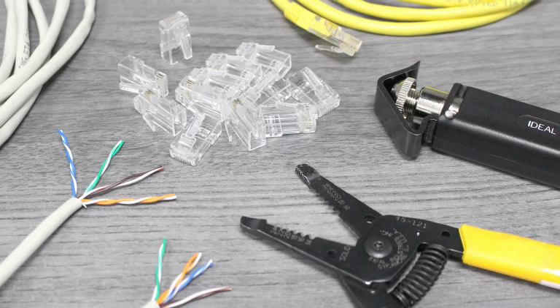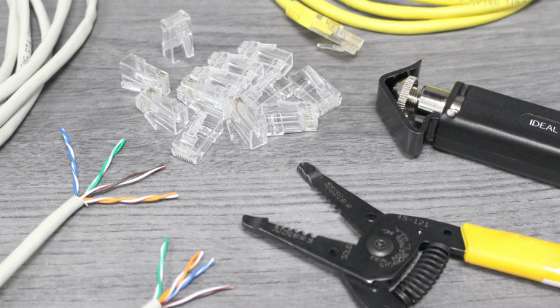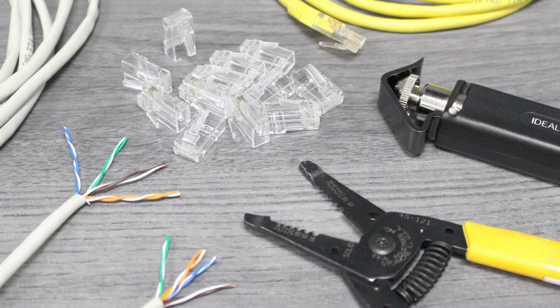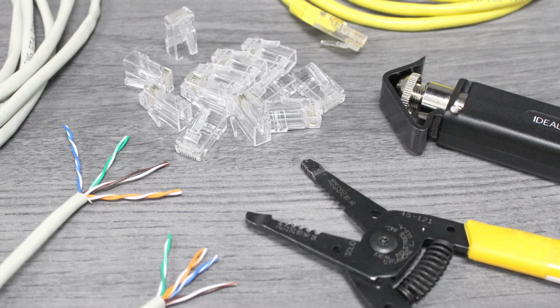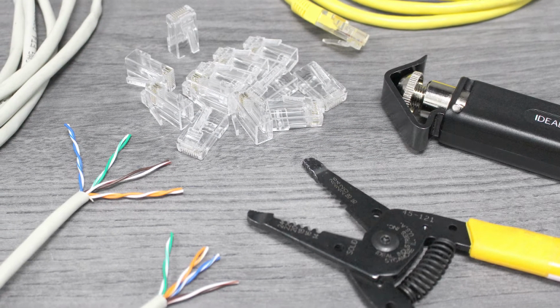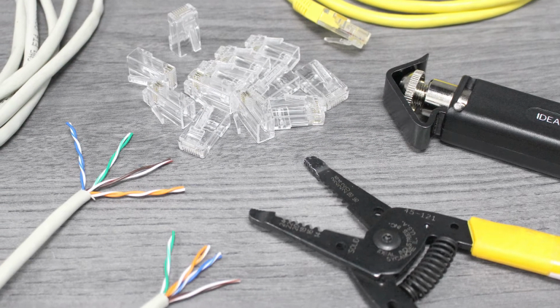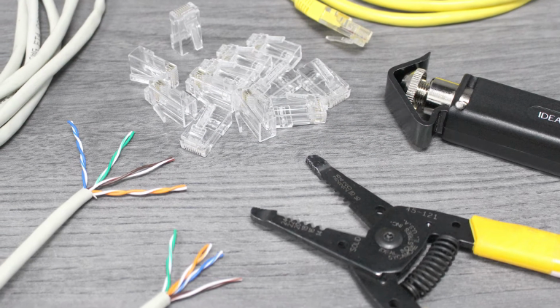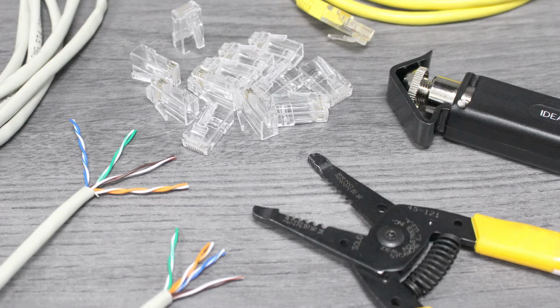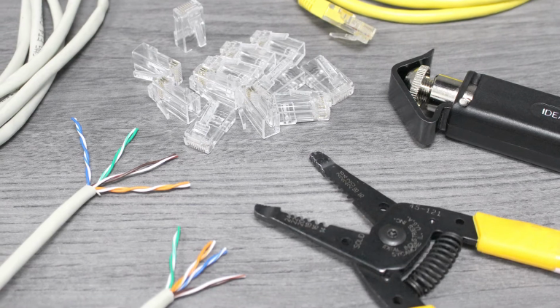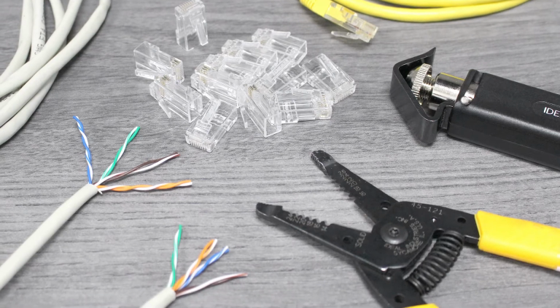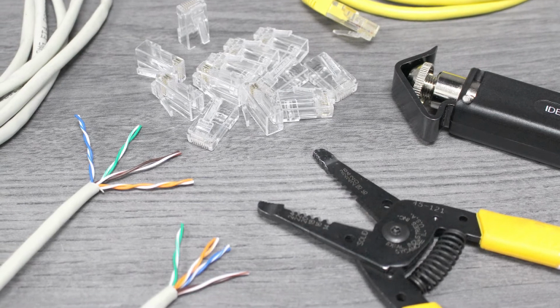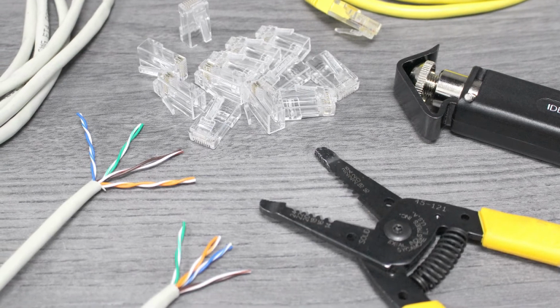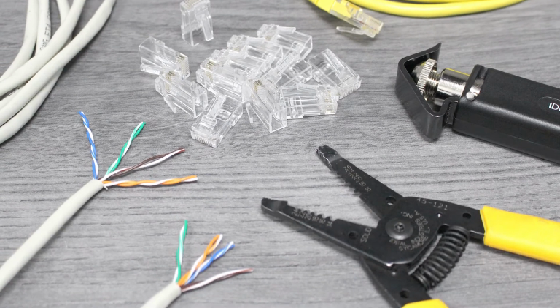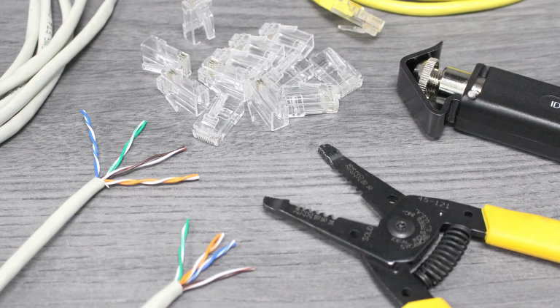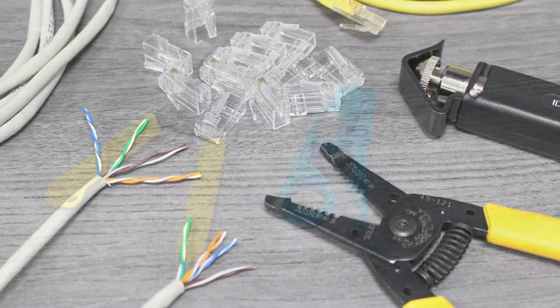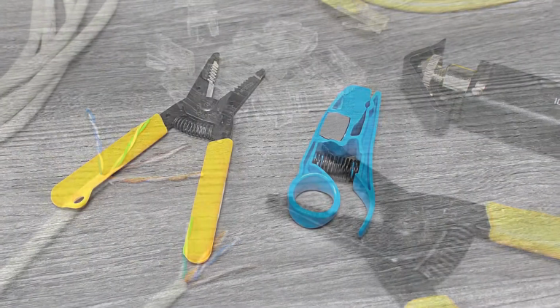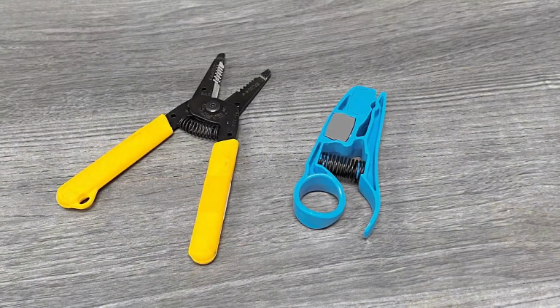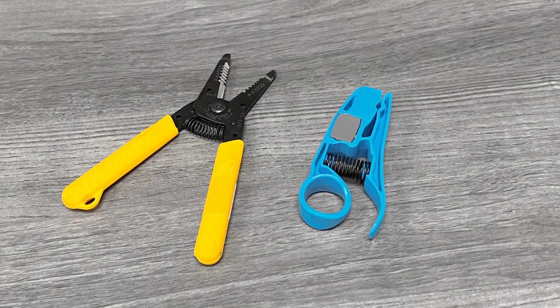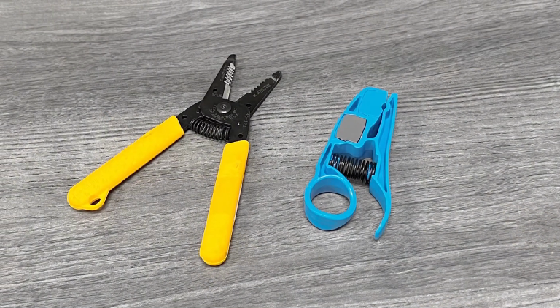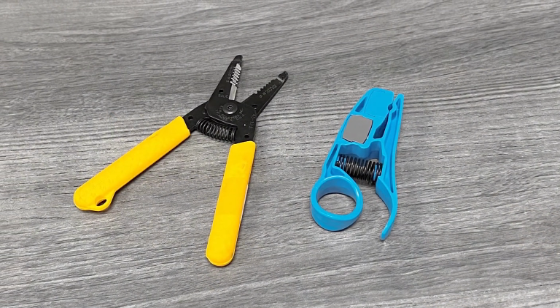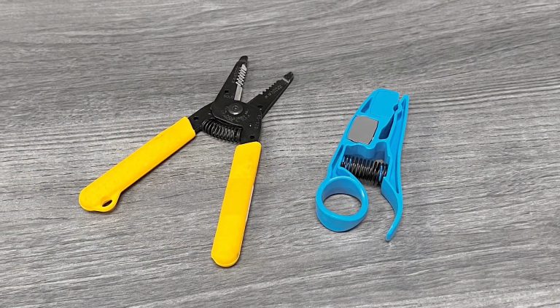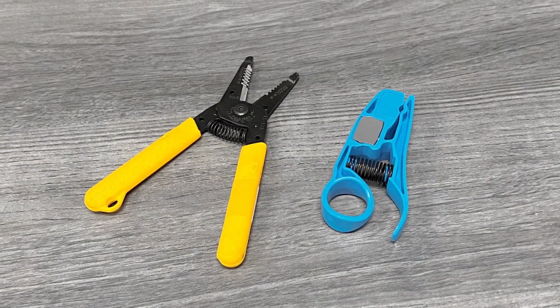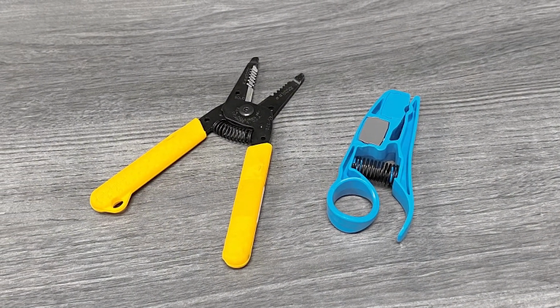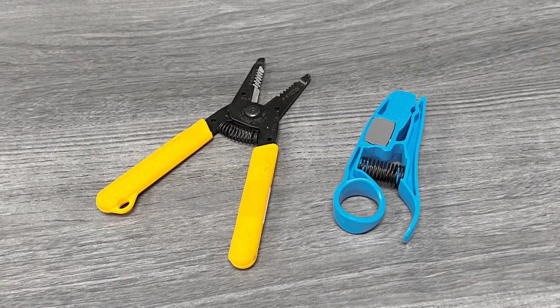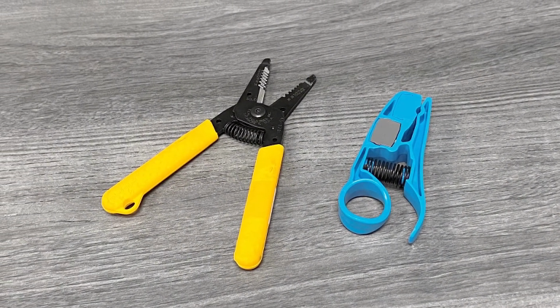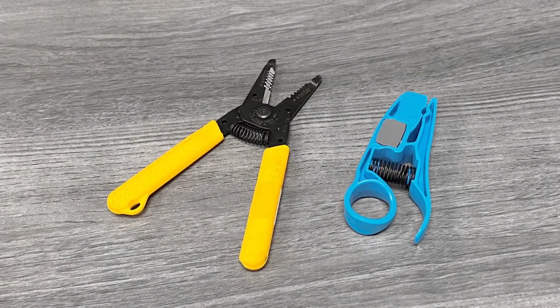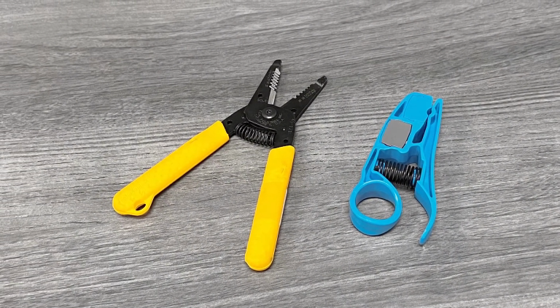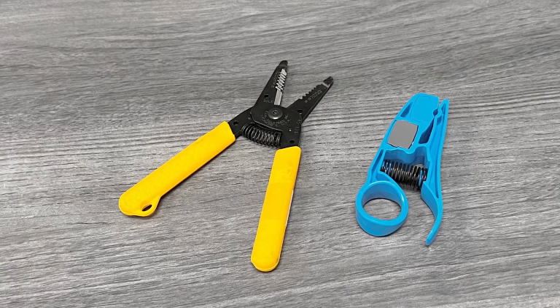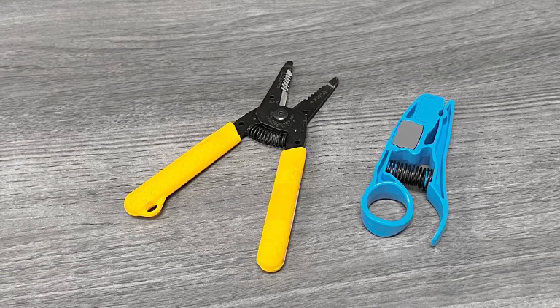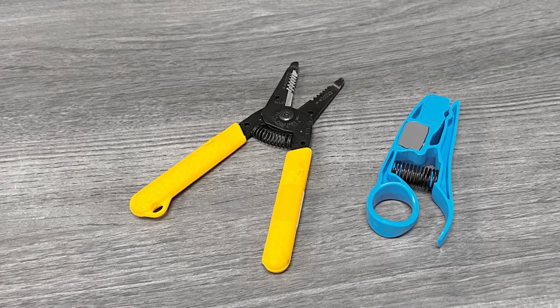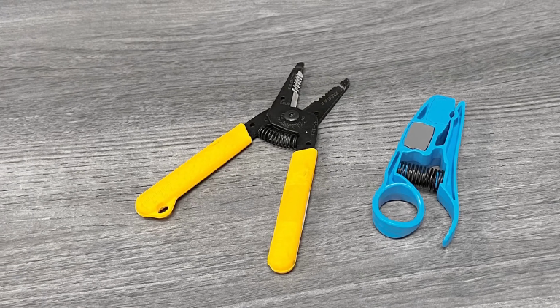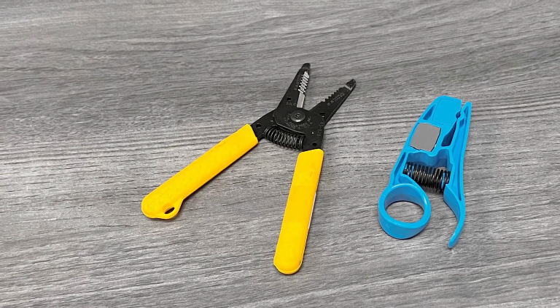To correctly strip cat cable, you need to use the proper tools. For this, we'll use two tools from our own production facility: a ring slit tool and a compact wire stripper.